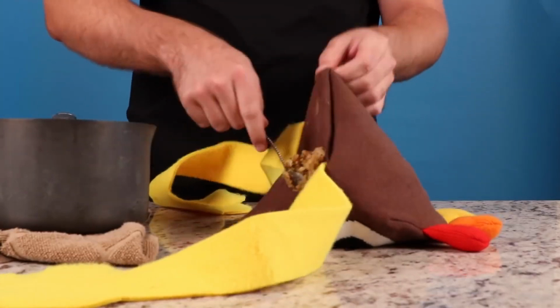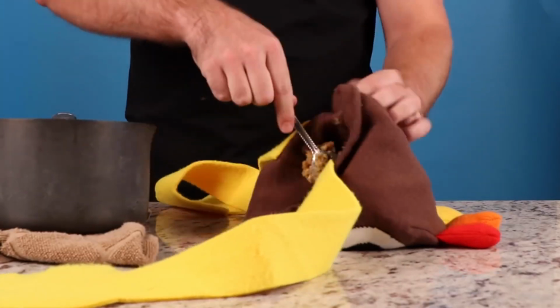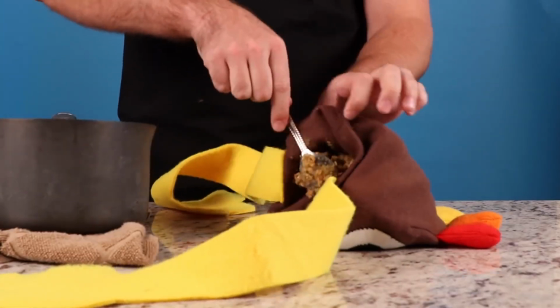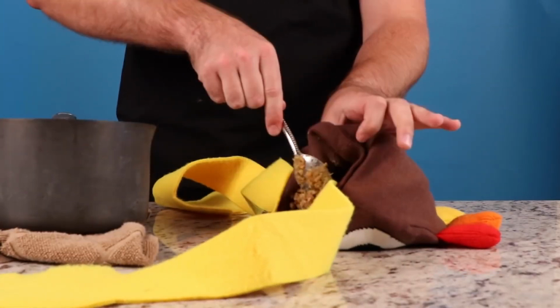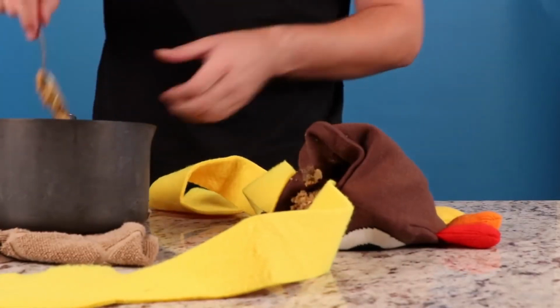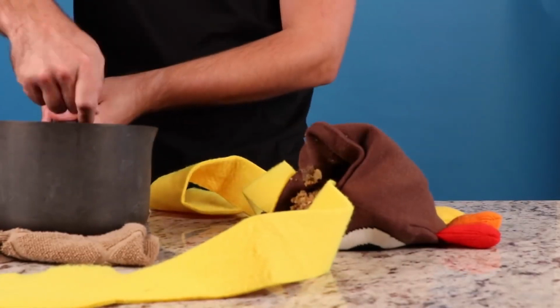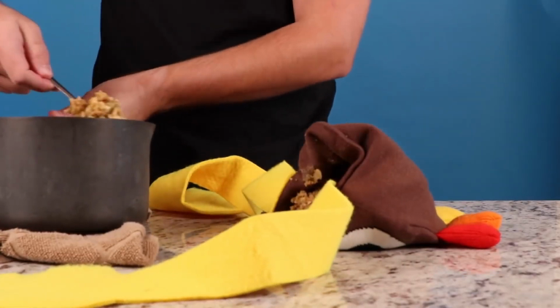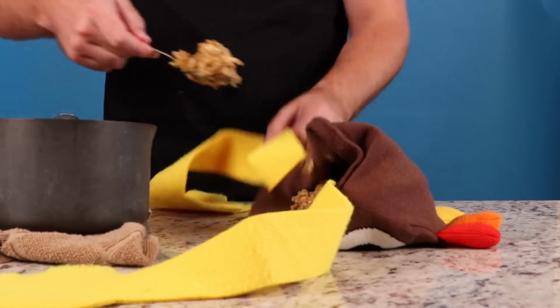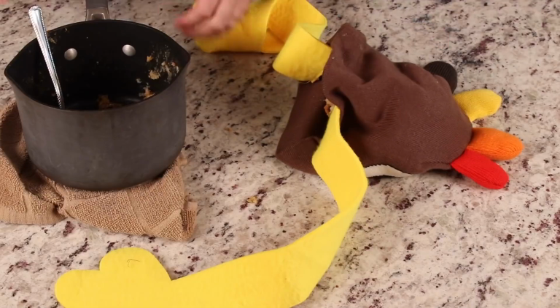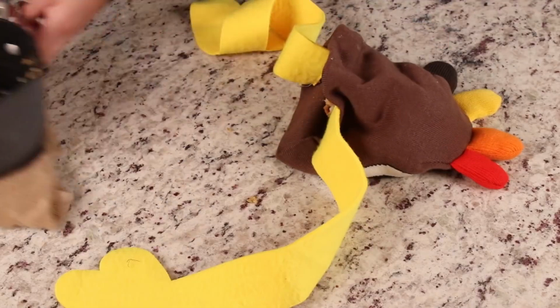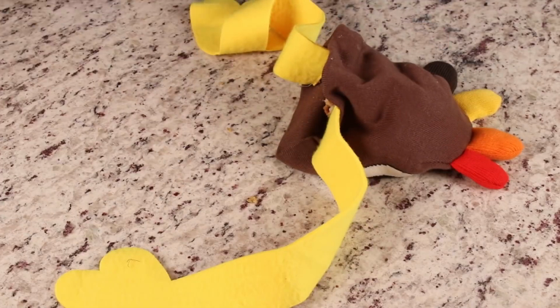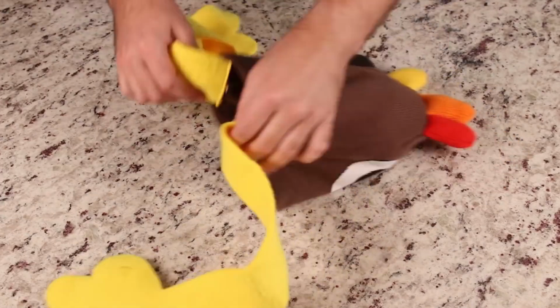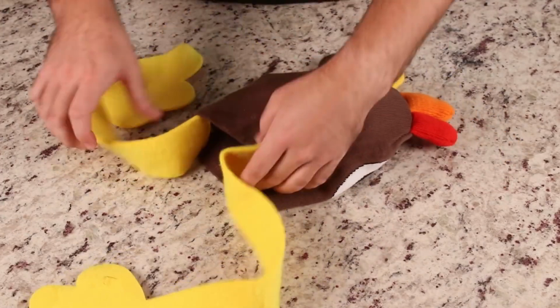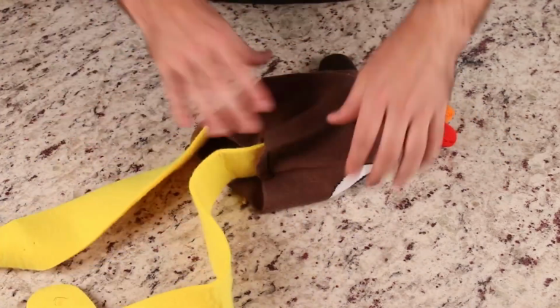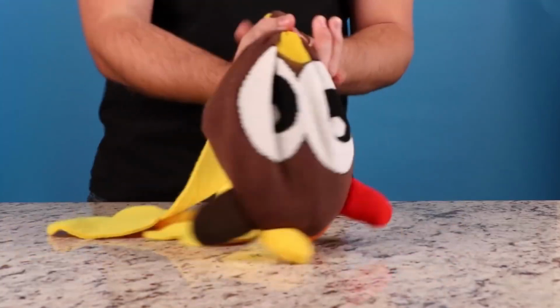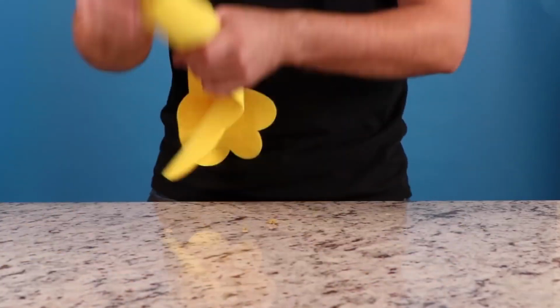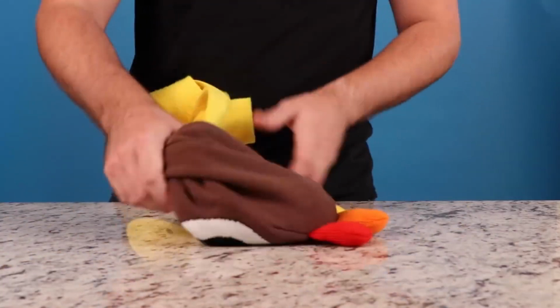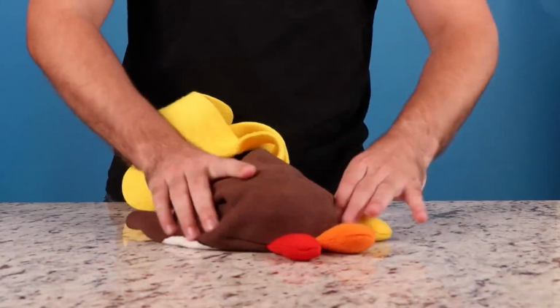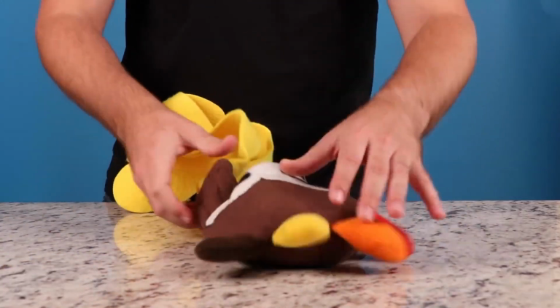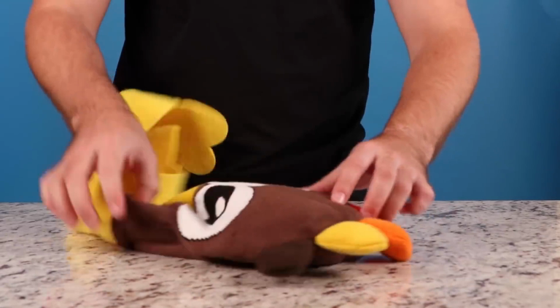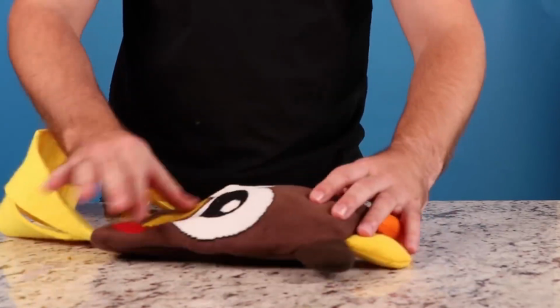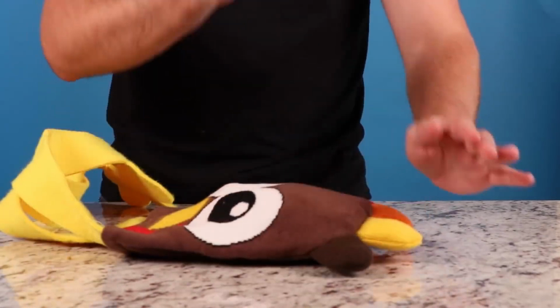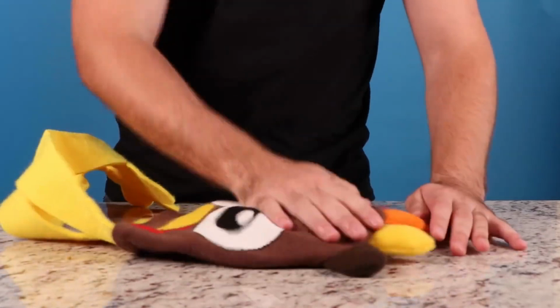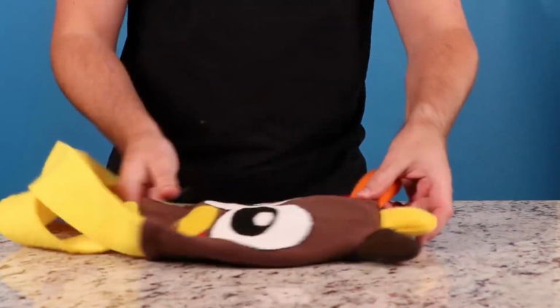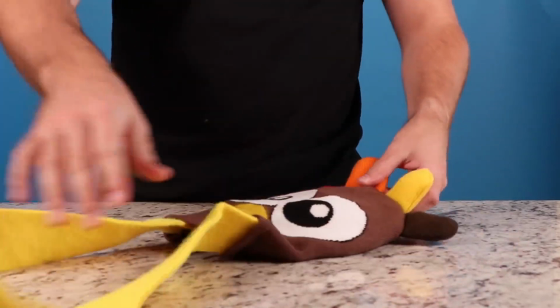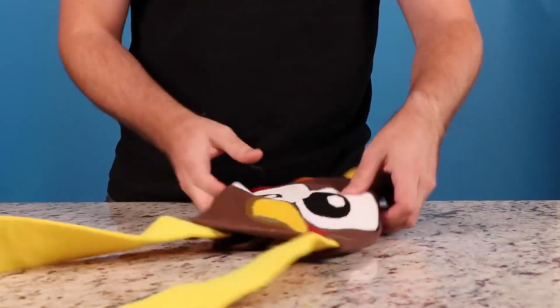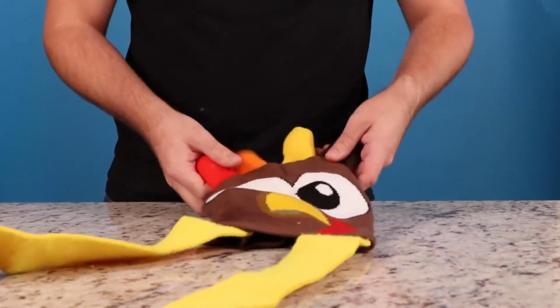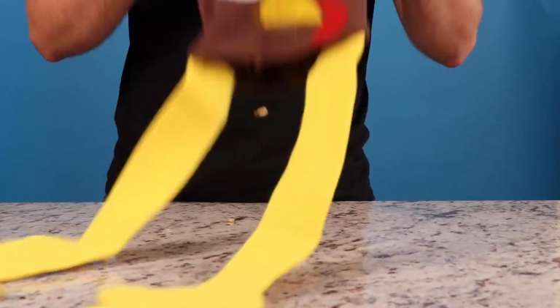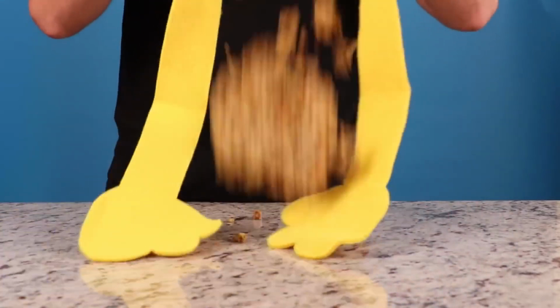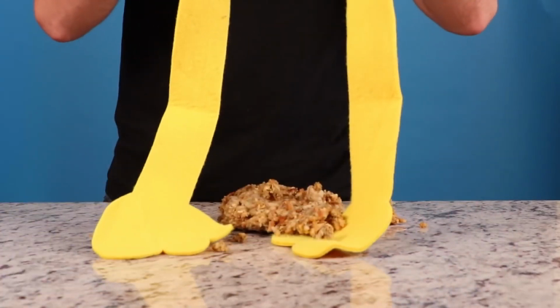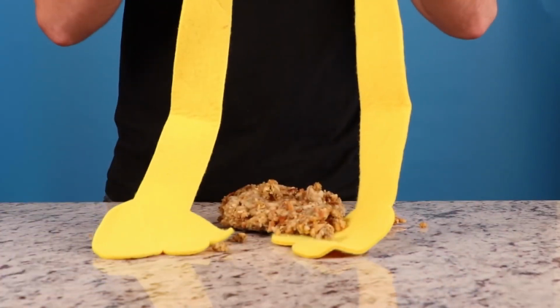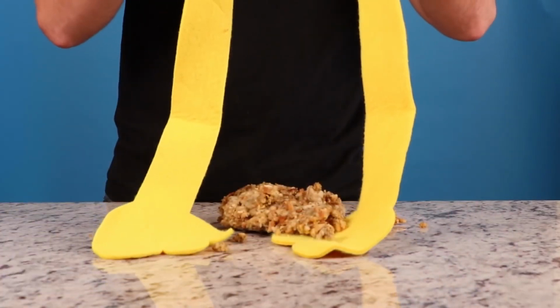Is he suffocating that turkey? I don't know if this is PG. I don't know how I feel about this. This makes me uncomfortable. But honestly, like 100% honest, I just want to eat stuffing now.